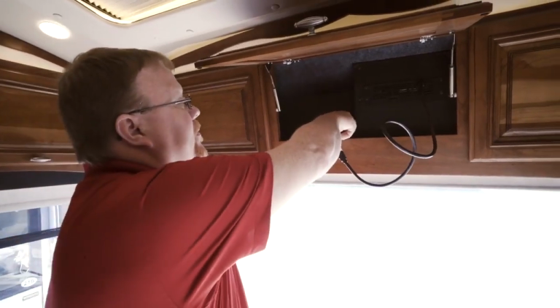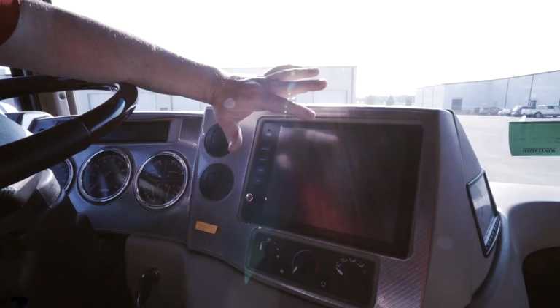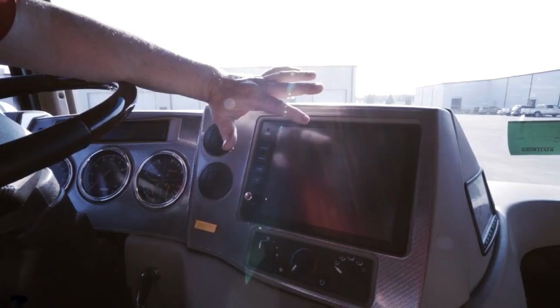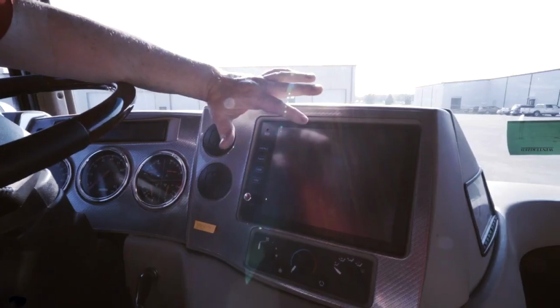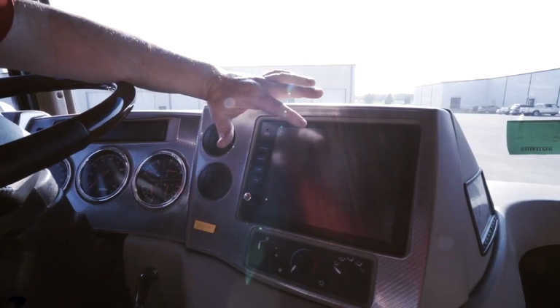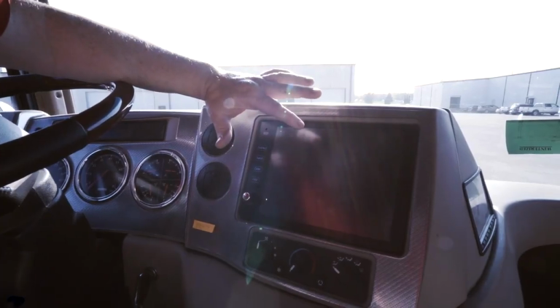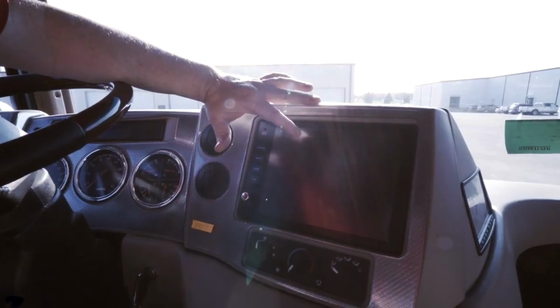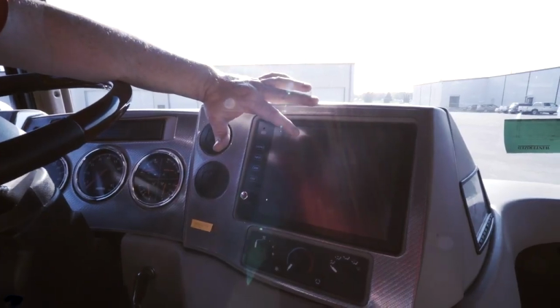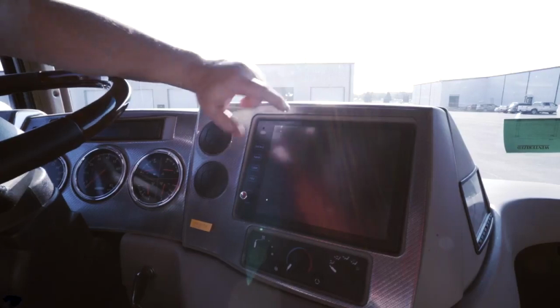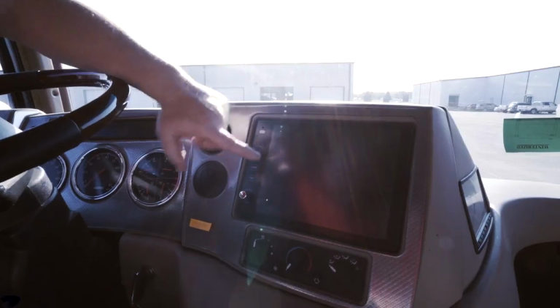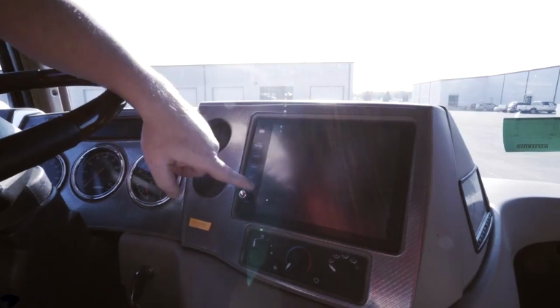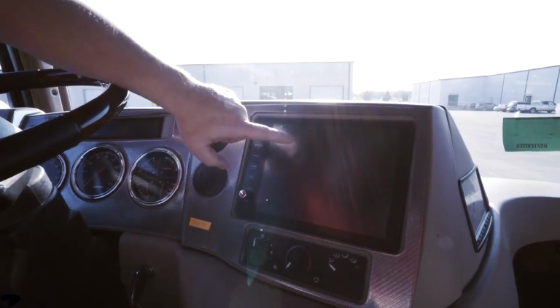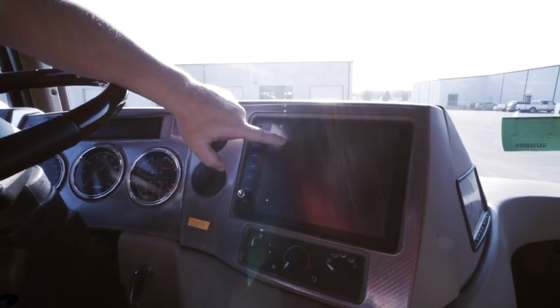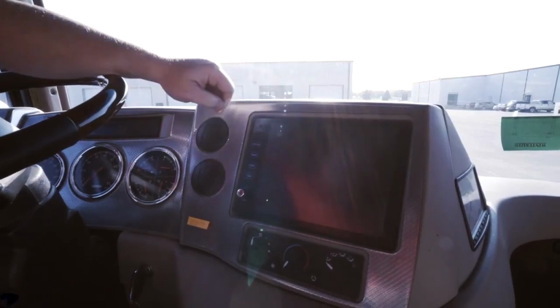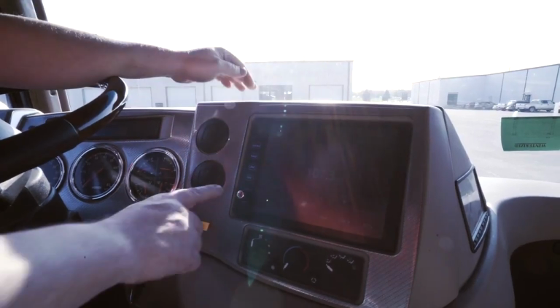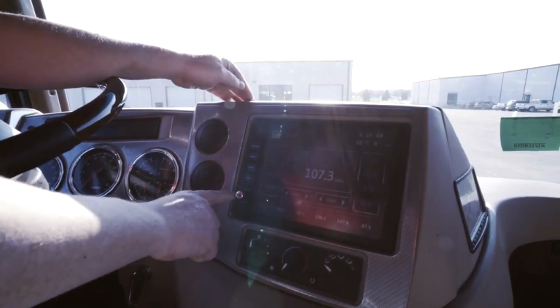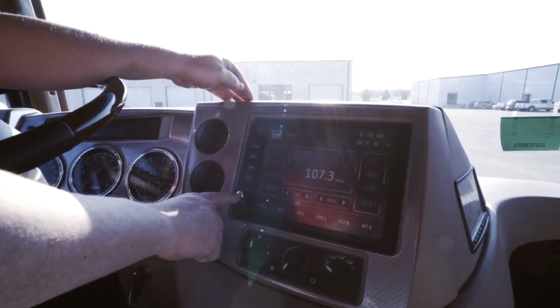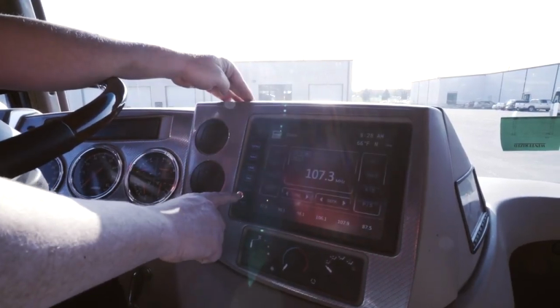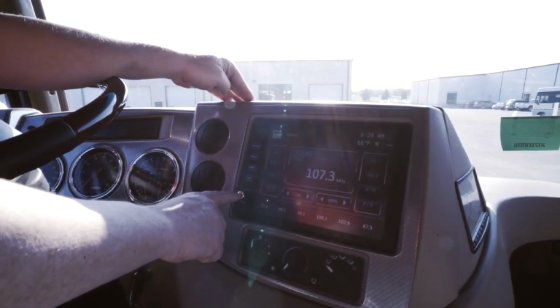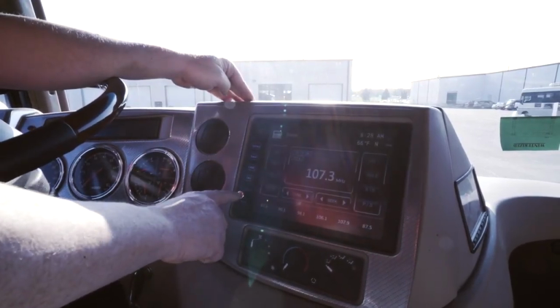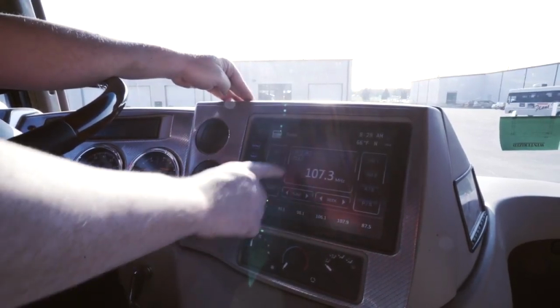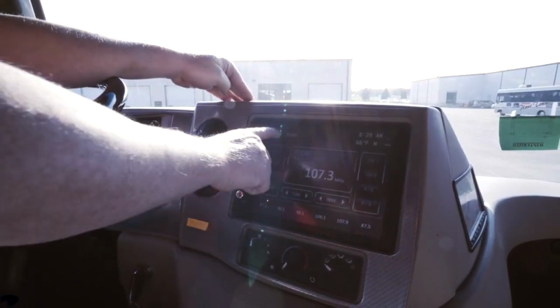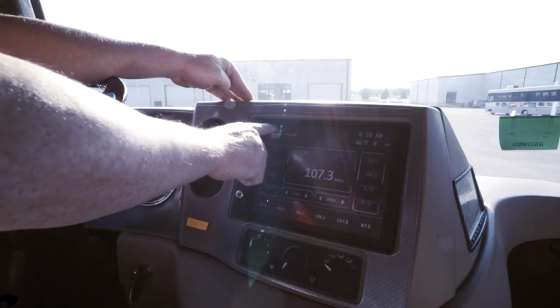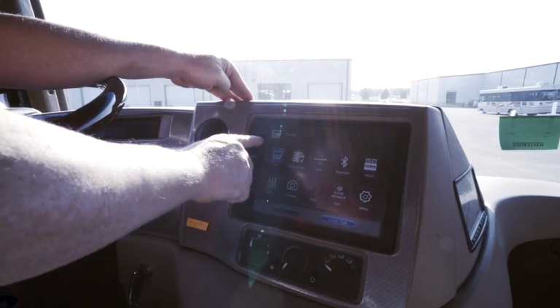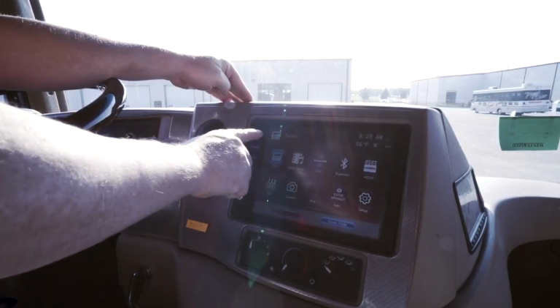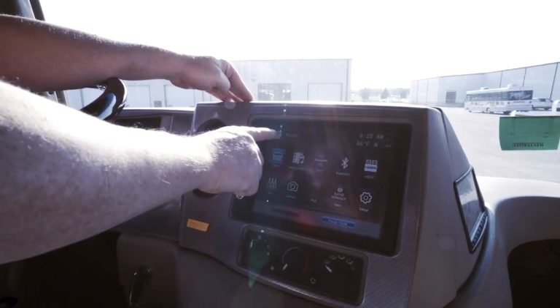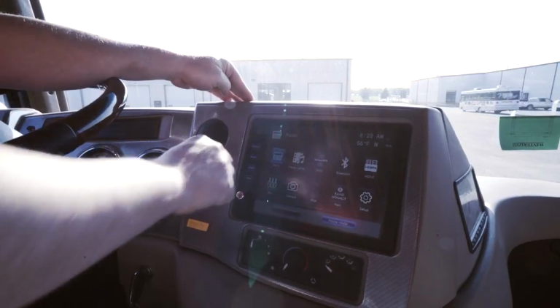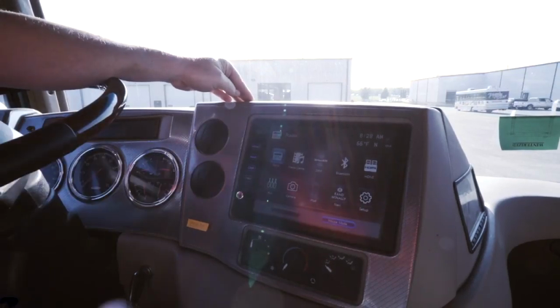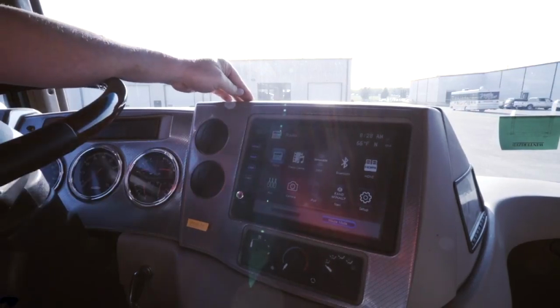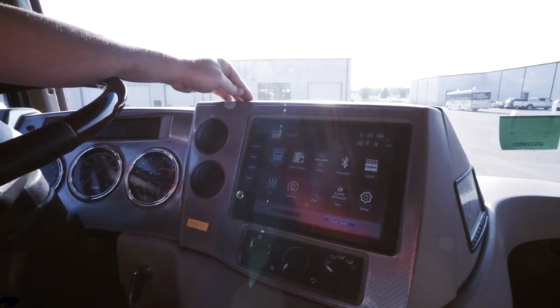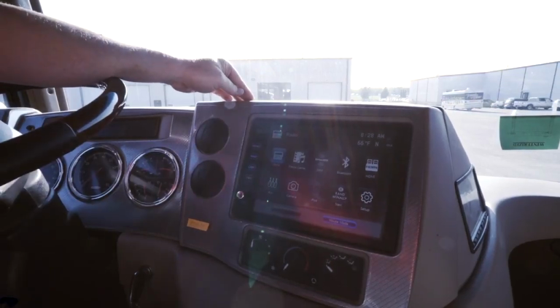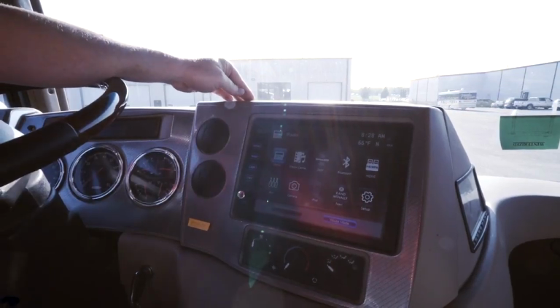This is the monitor for your infotainment center. Once you turn the infotainment center on using this button down here, you can get into the menu by pushing the upper left corner of the radio.